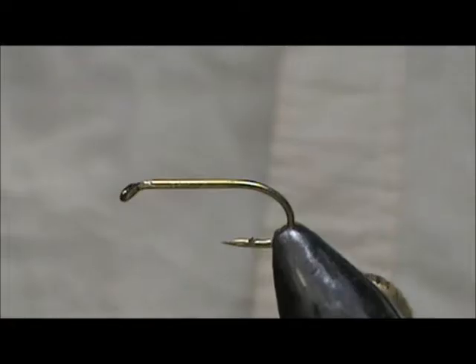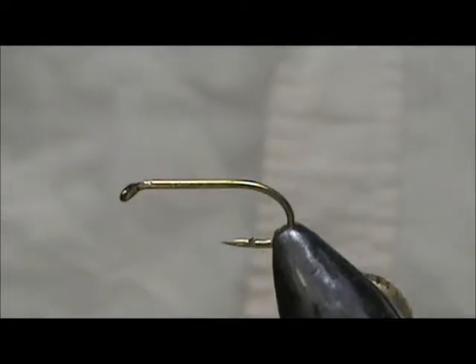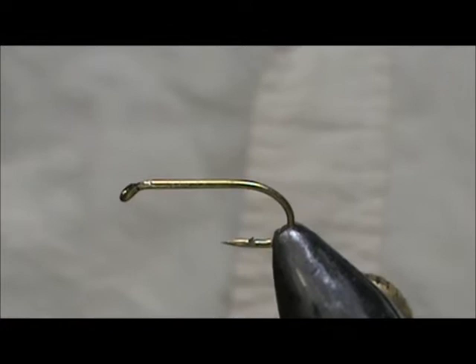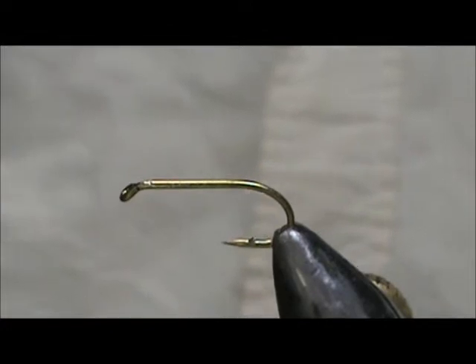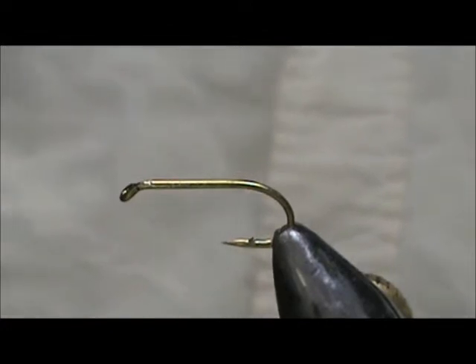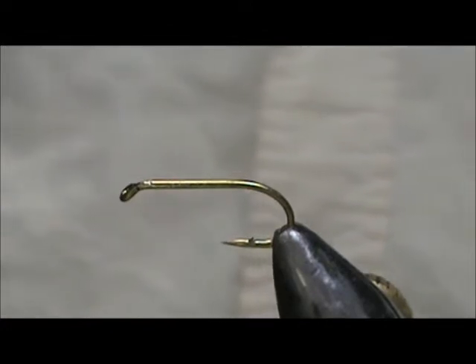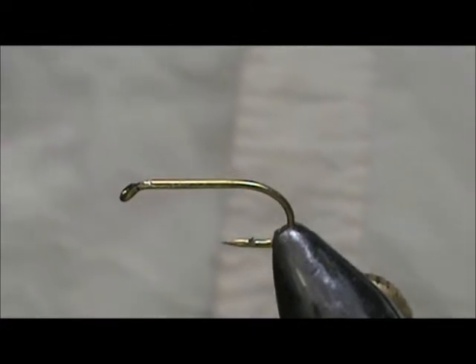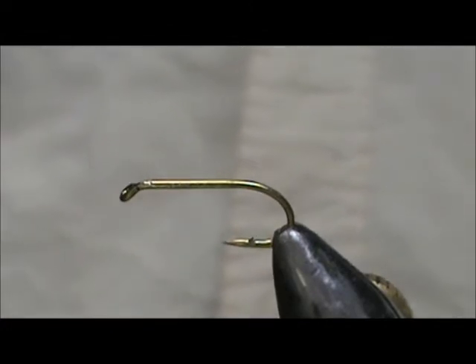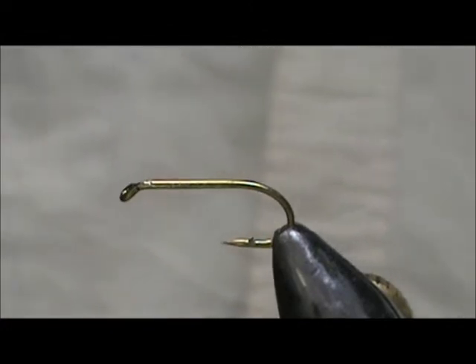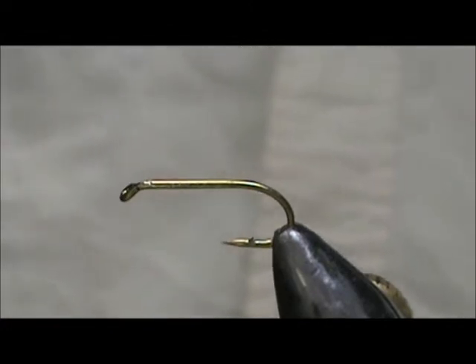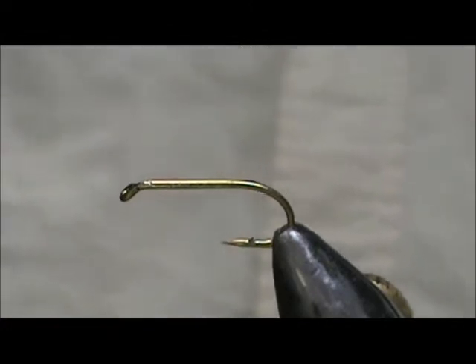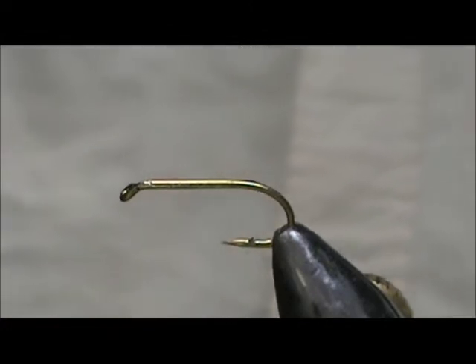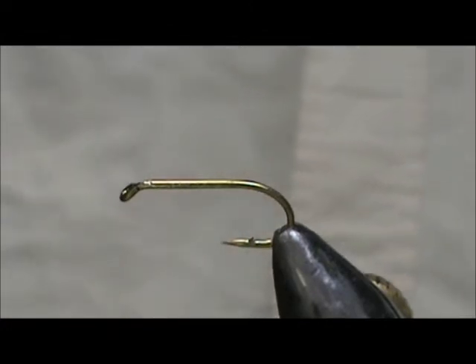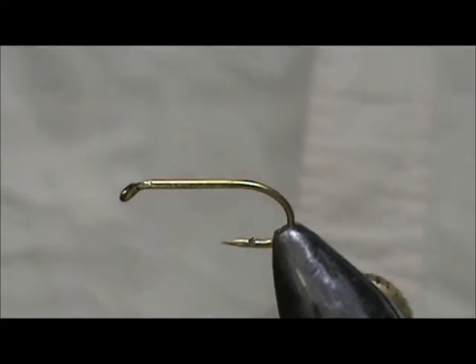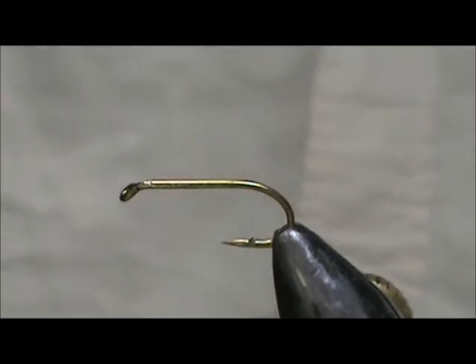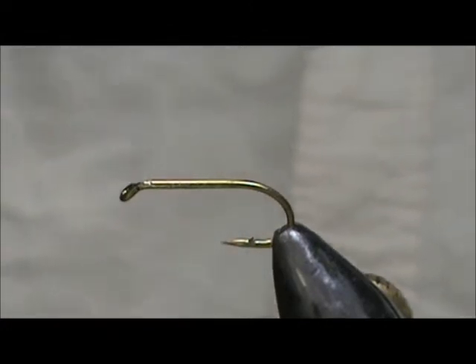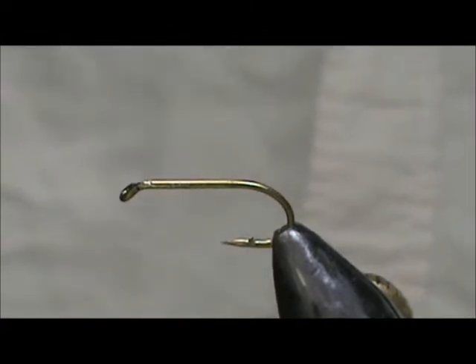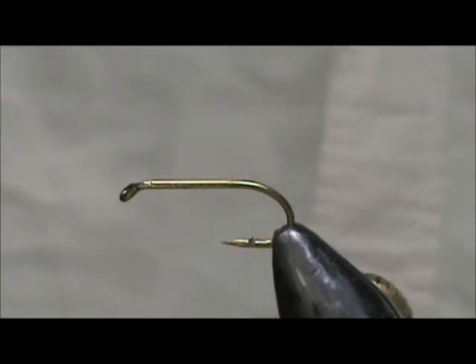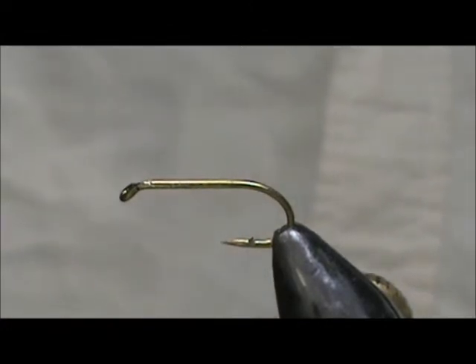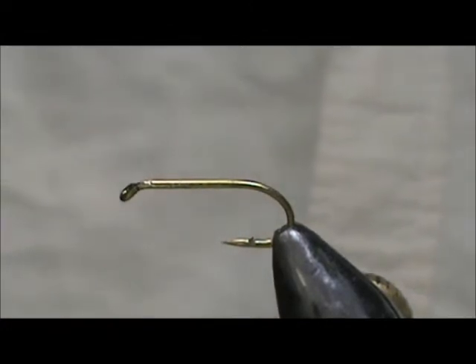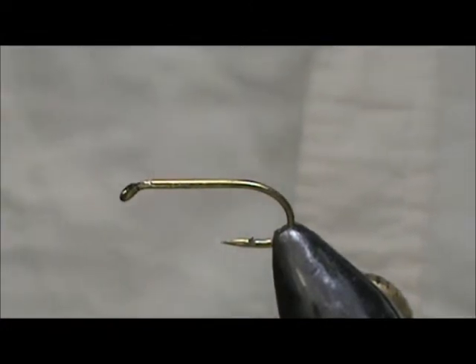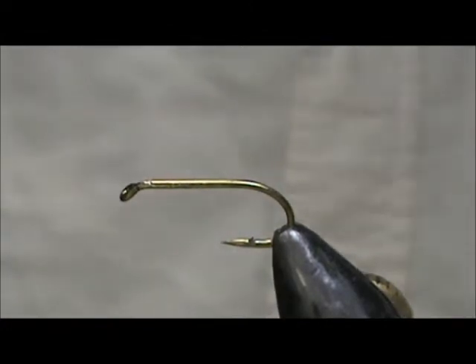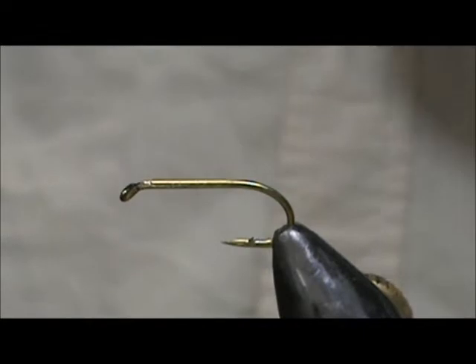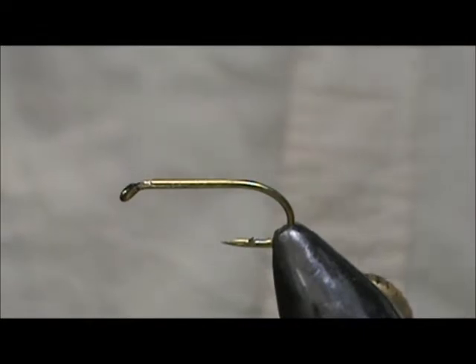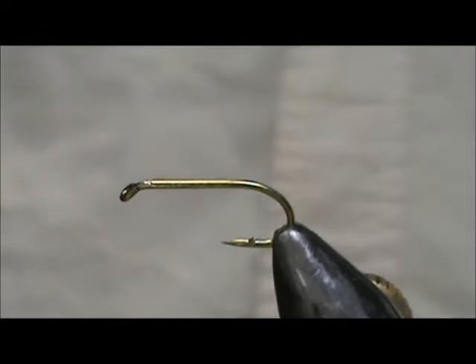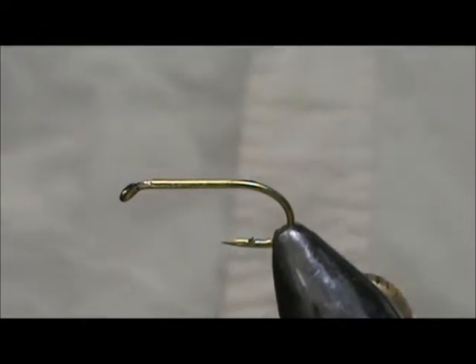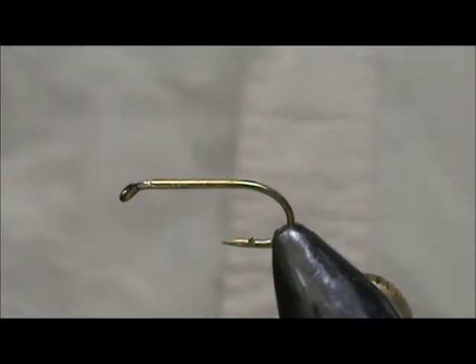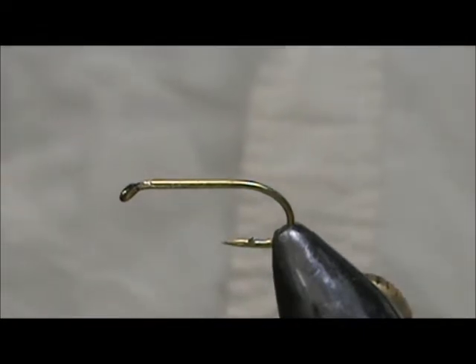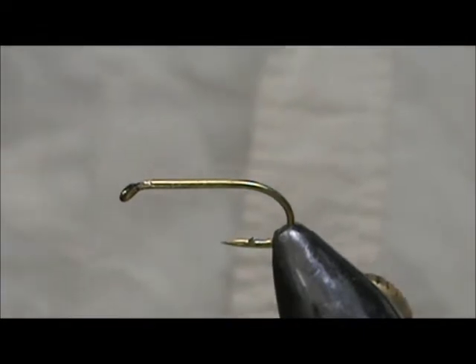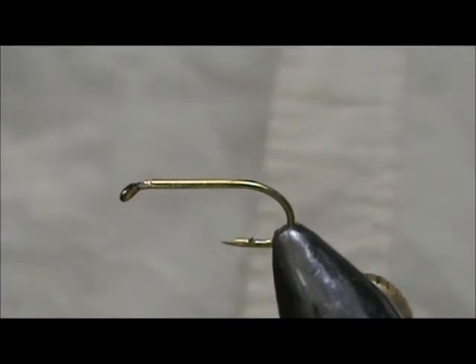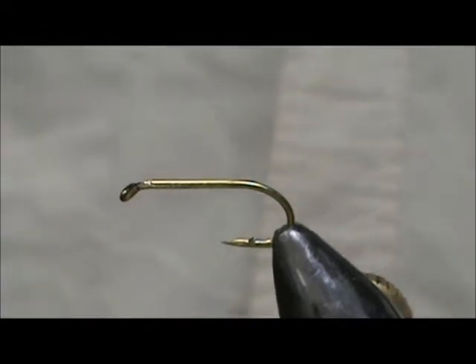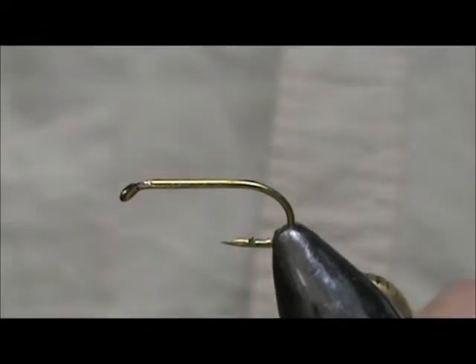Welcome back to another edition of Fly Tying for Beginners. Today we're going to tie a Bengal Tiger, and this is going to be a steelhead fly.